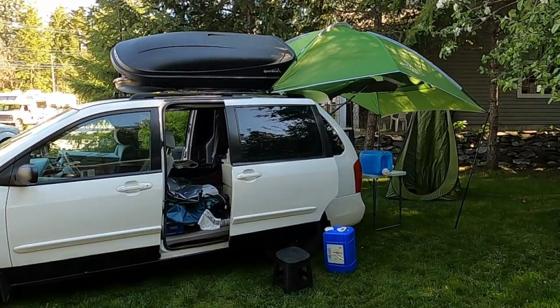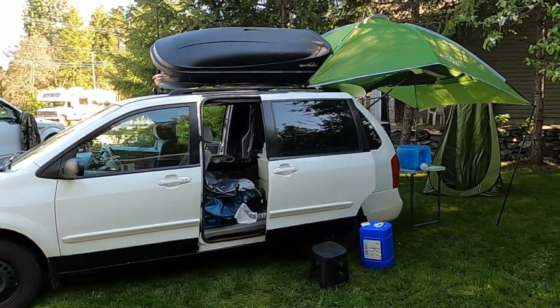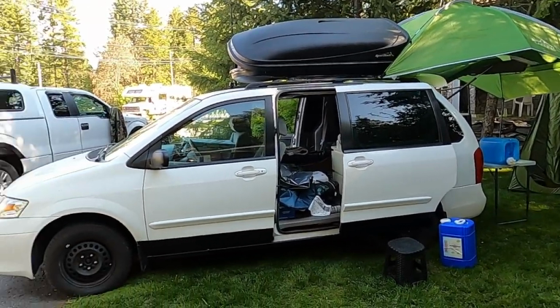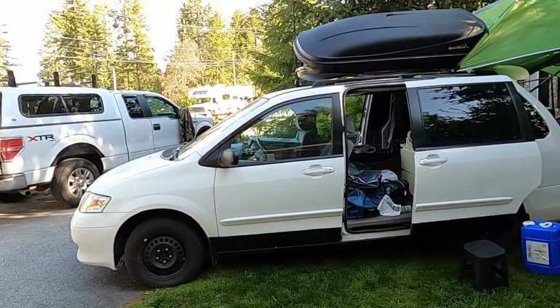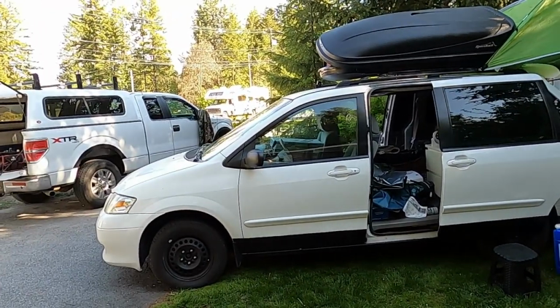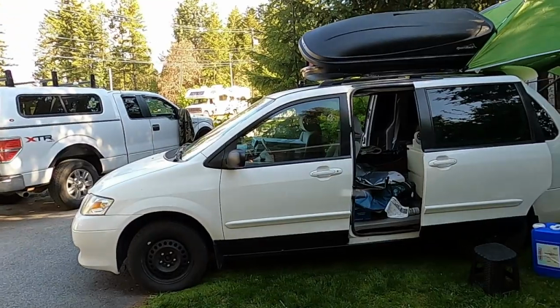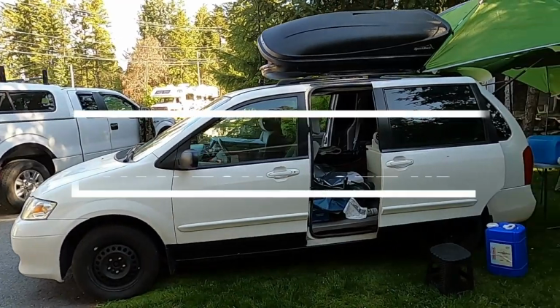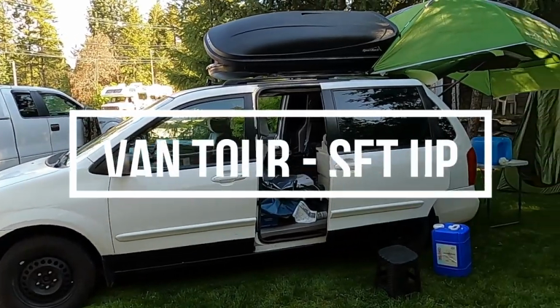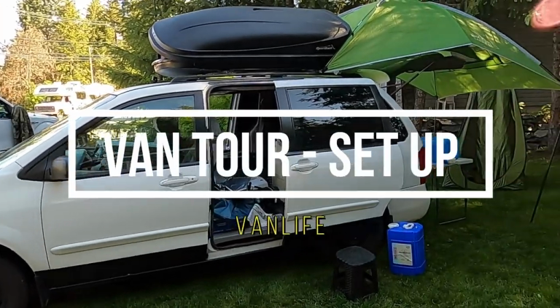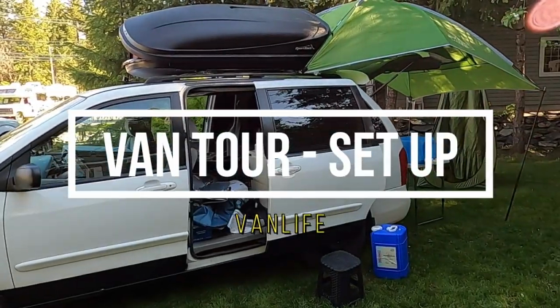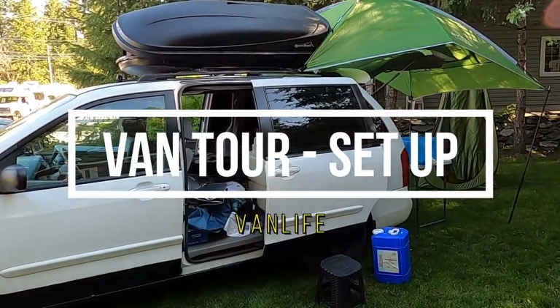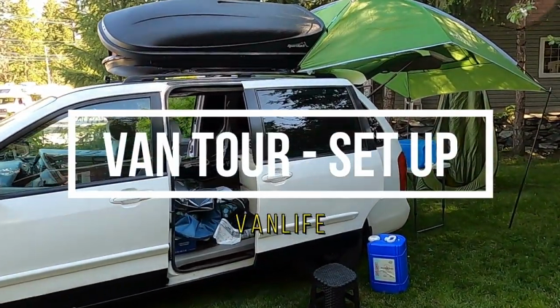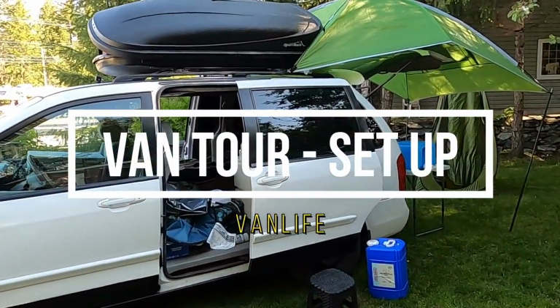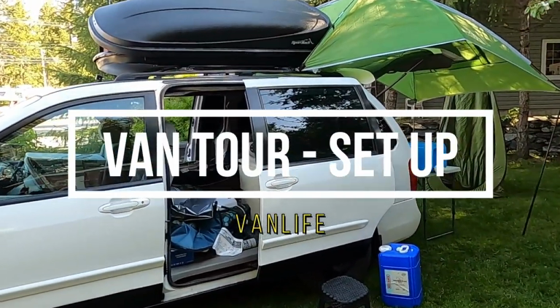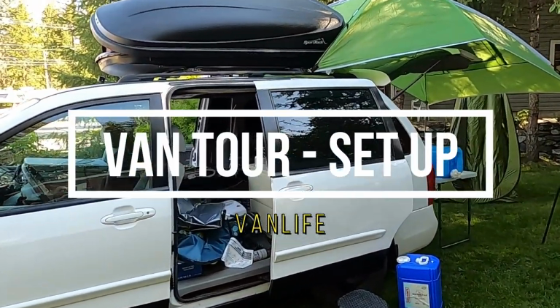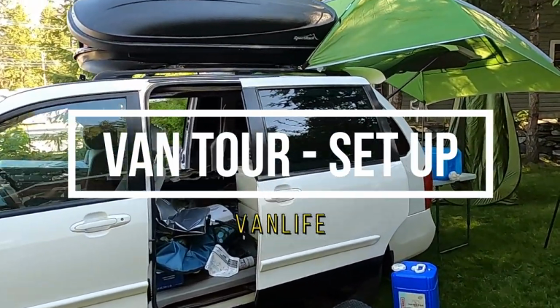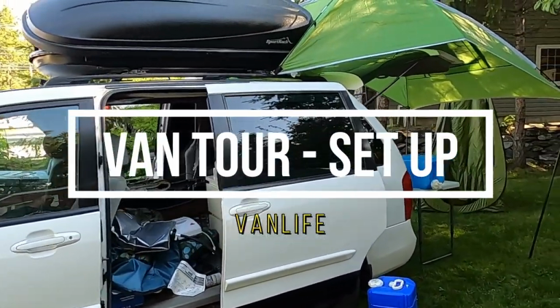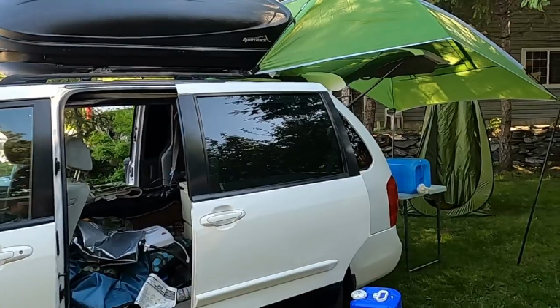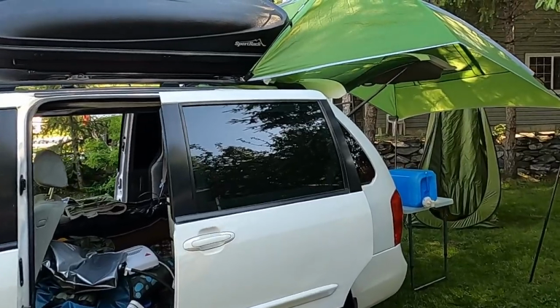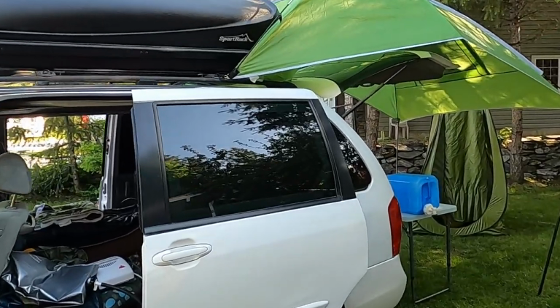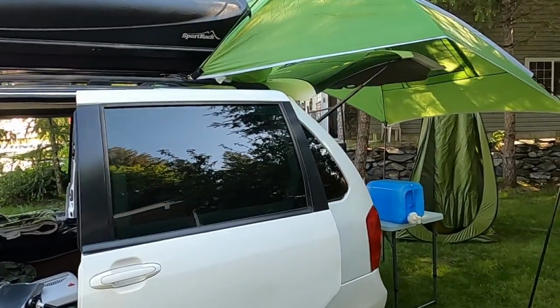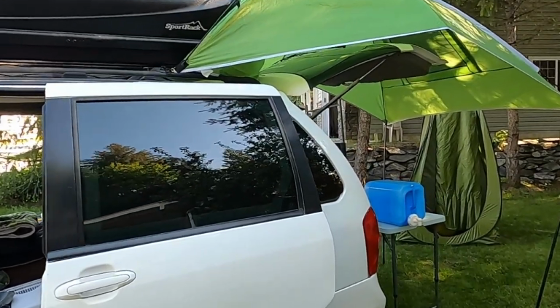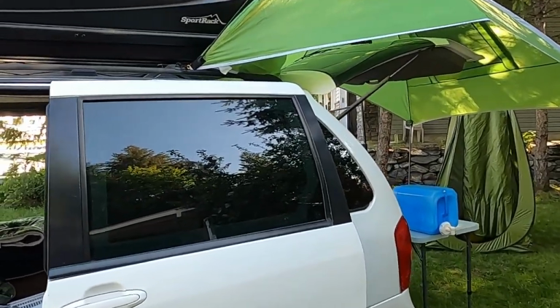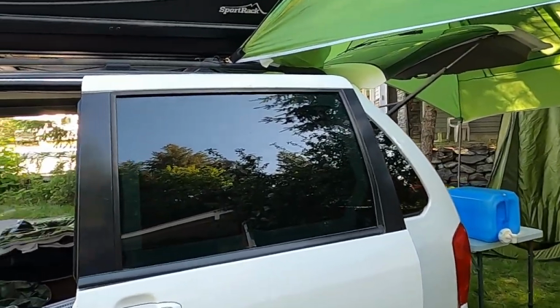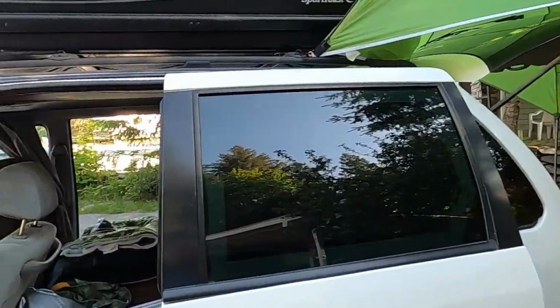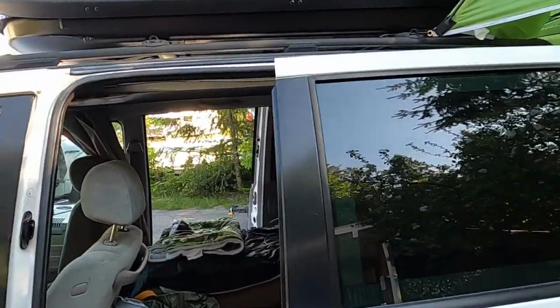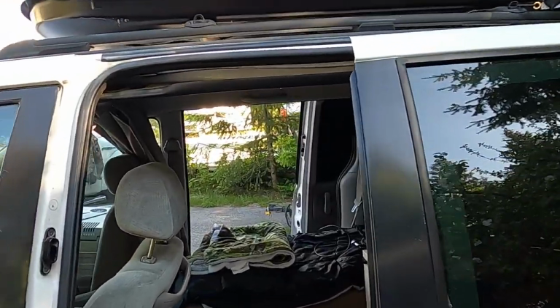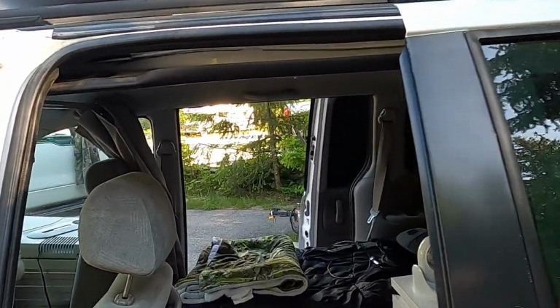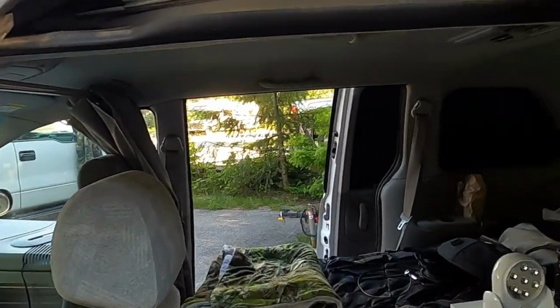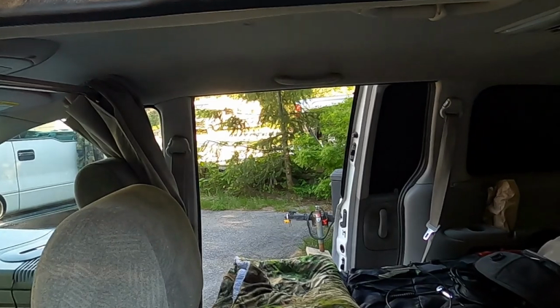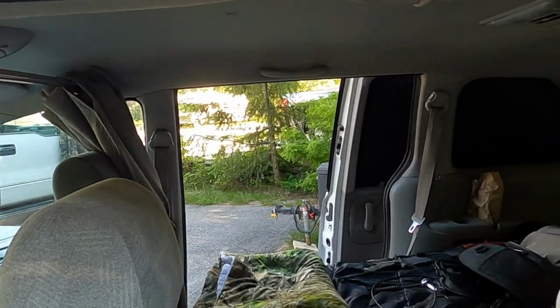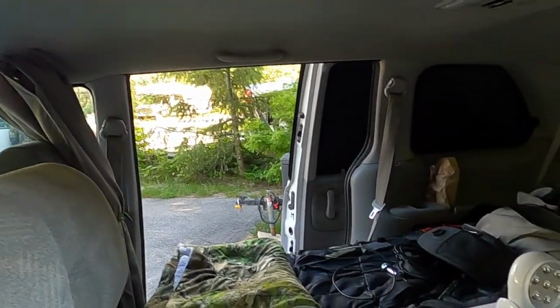I got a test set up of the camp, kind of what I plan on doing on my trip. Things aren't quite organized yet, but close.